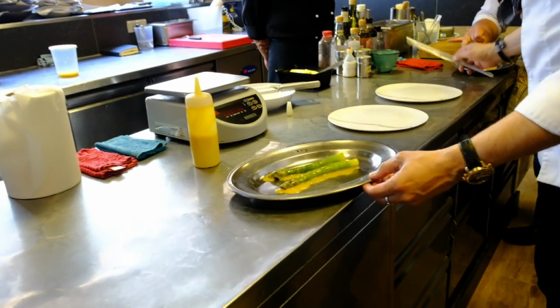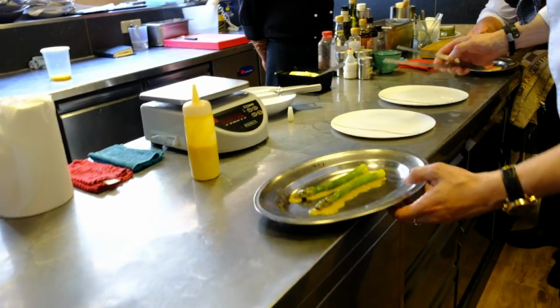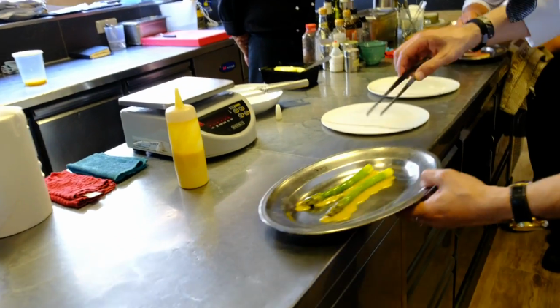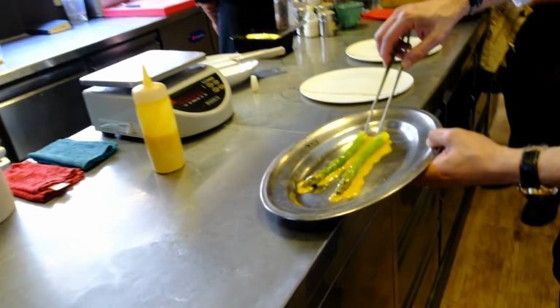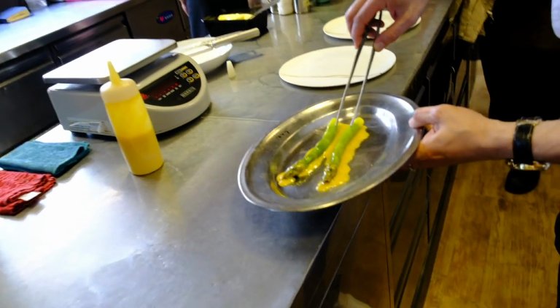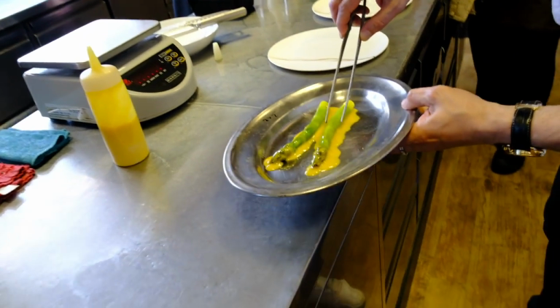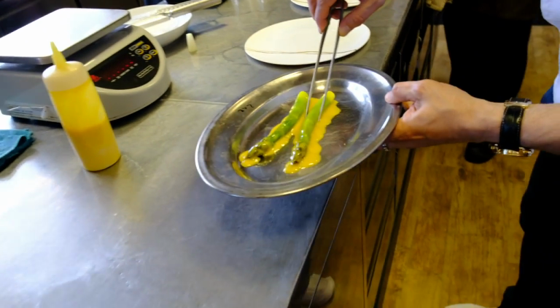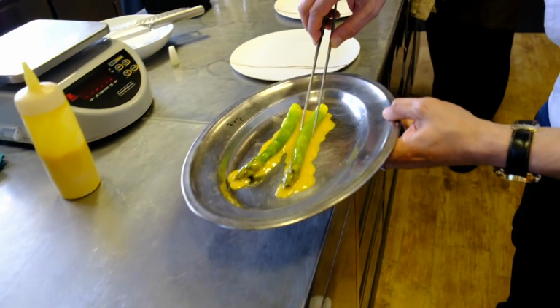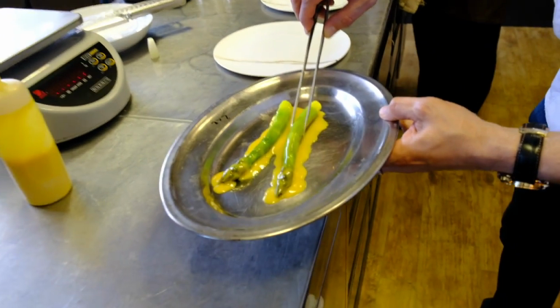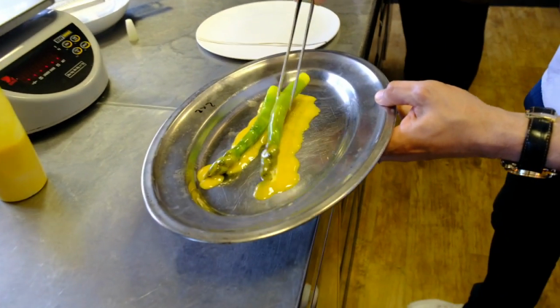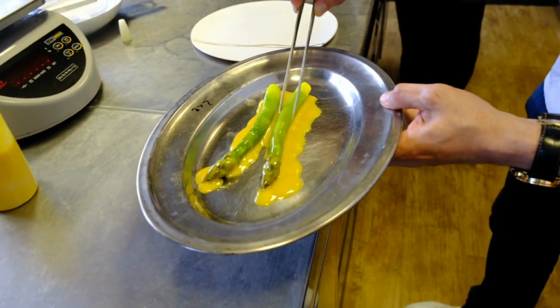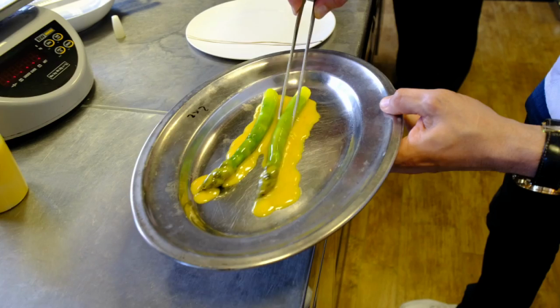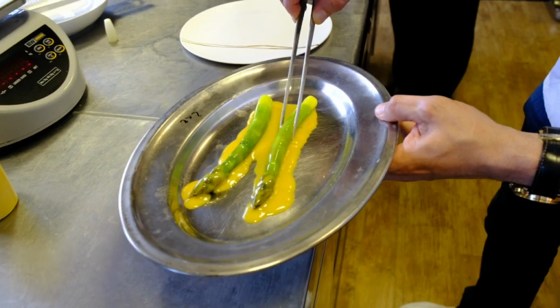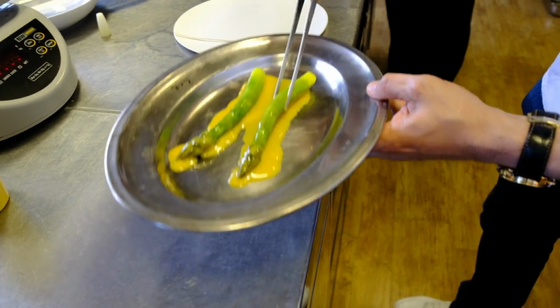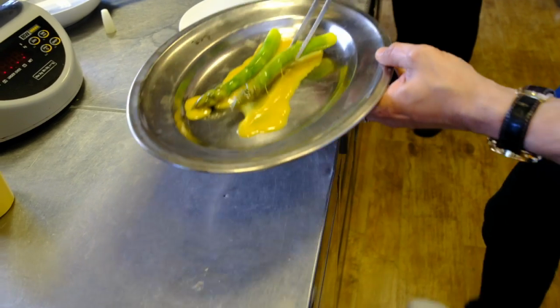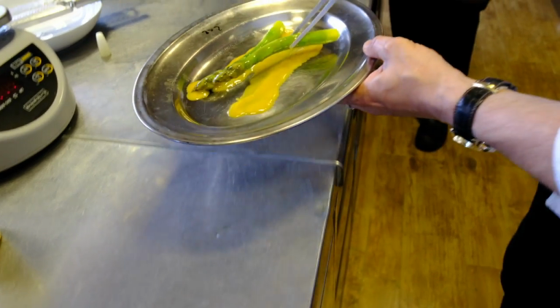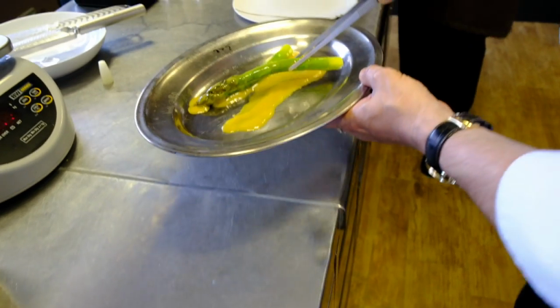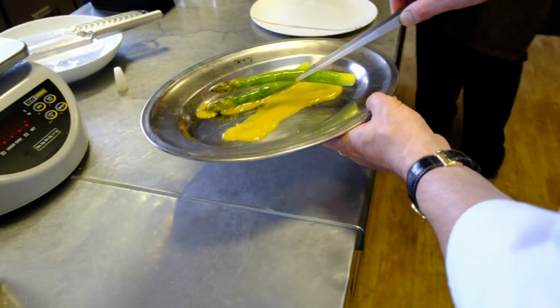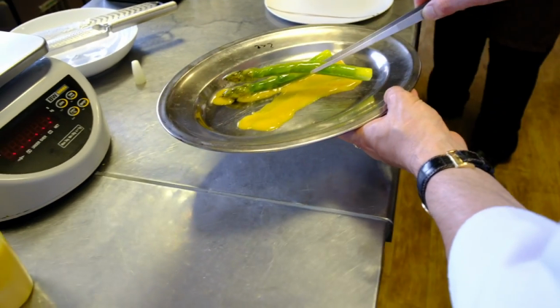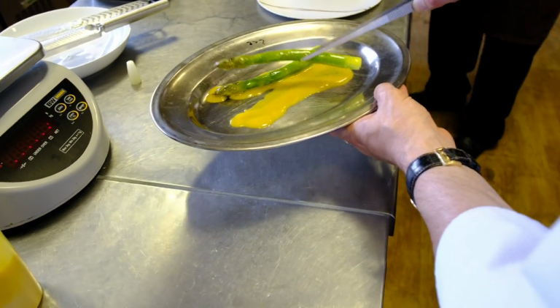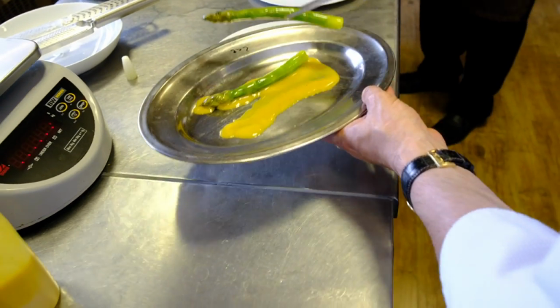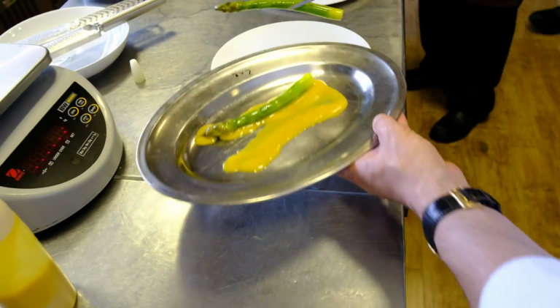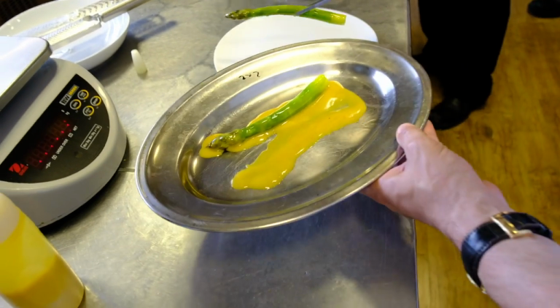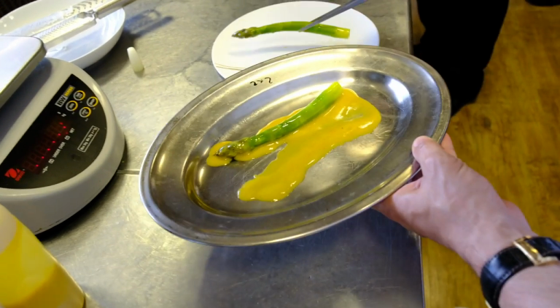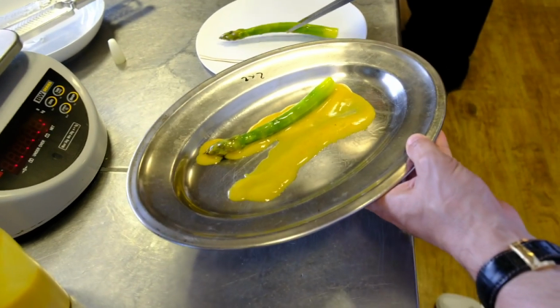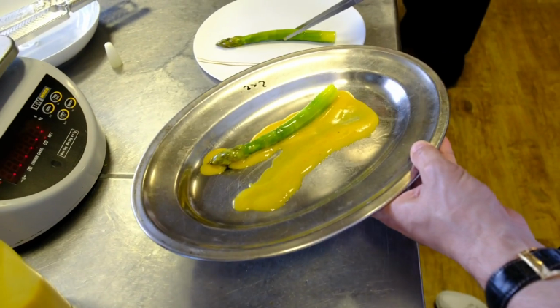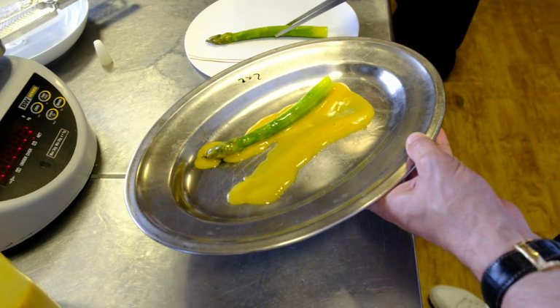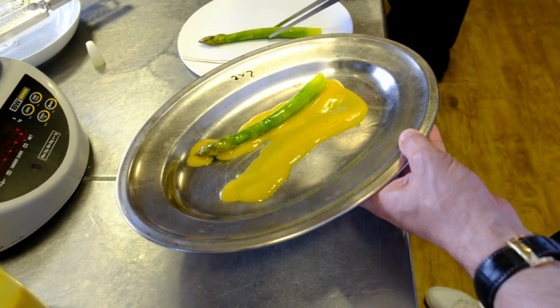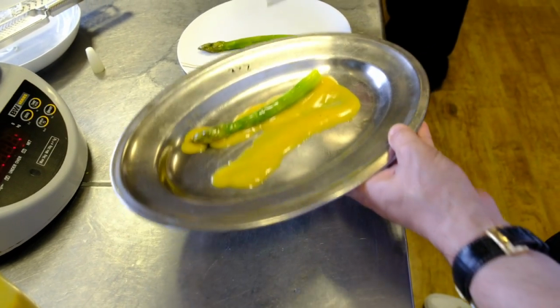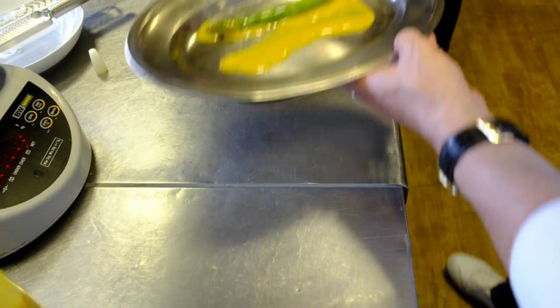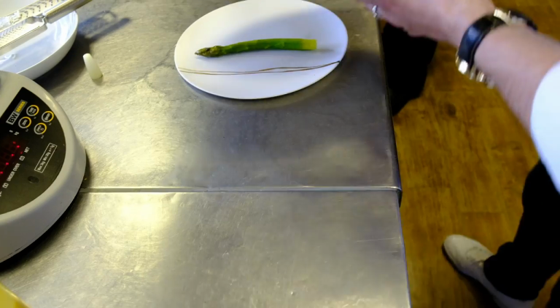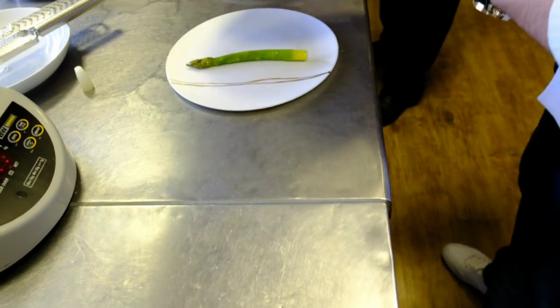And then we take it, dip it again to make sure that the base is also seasoned. On the plate.